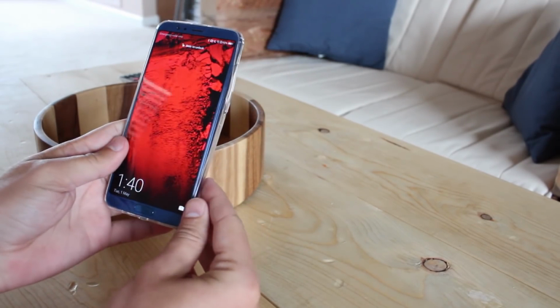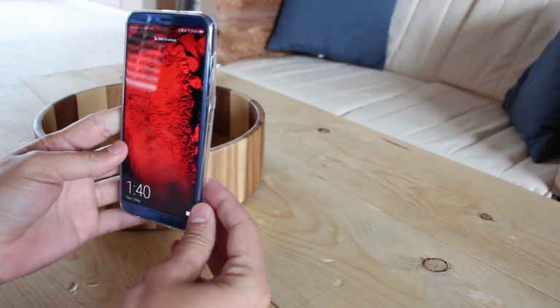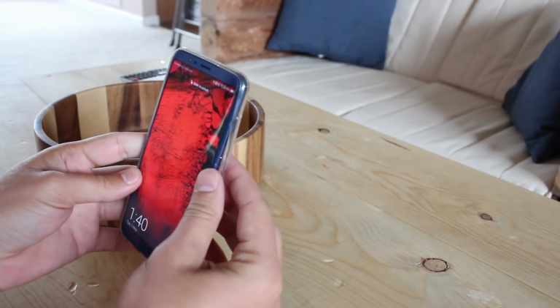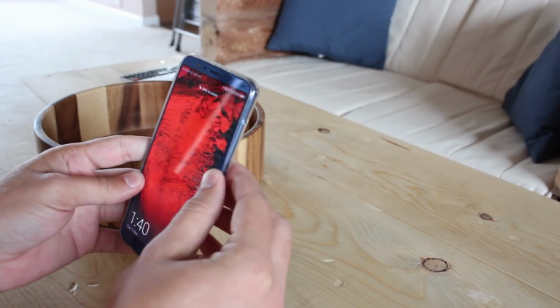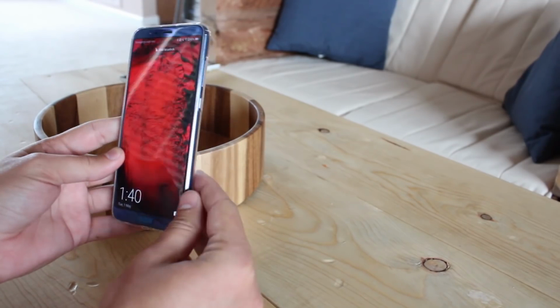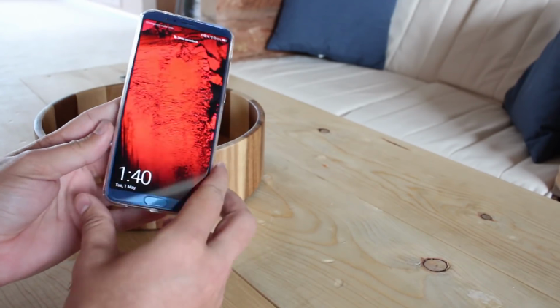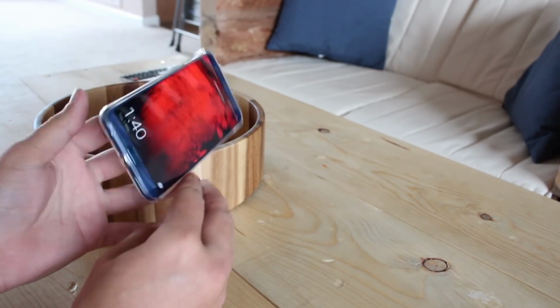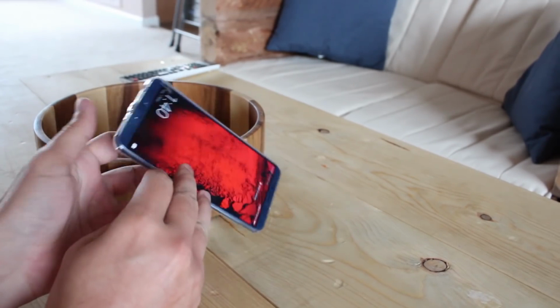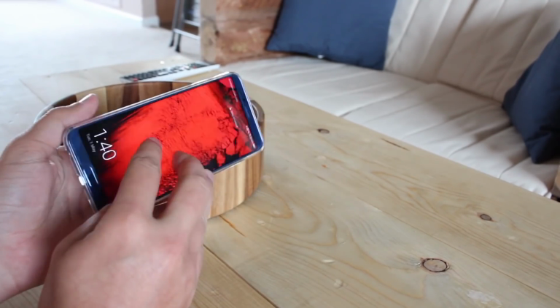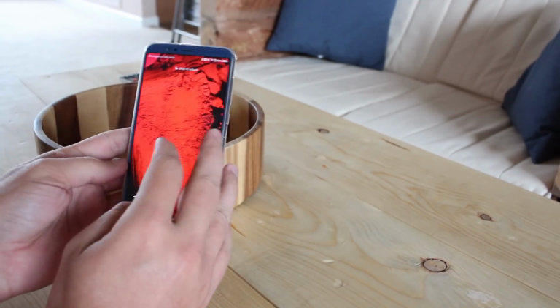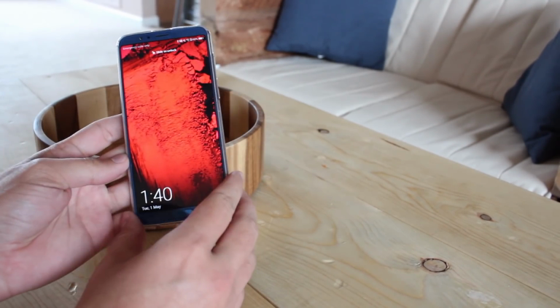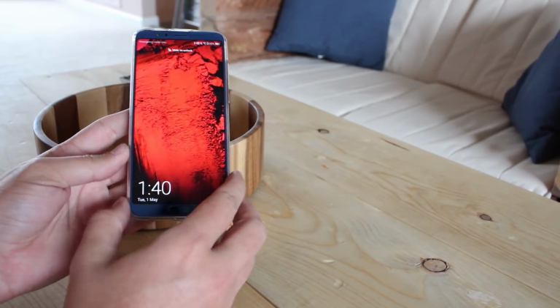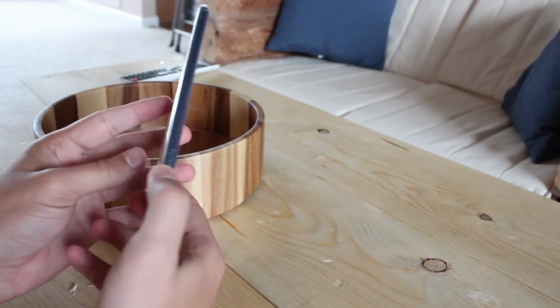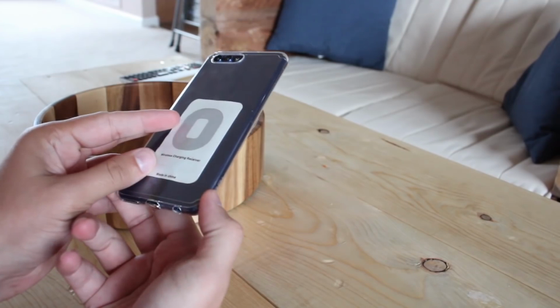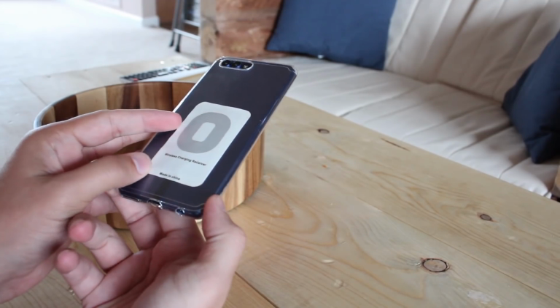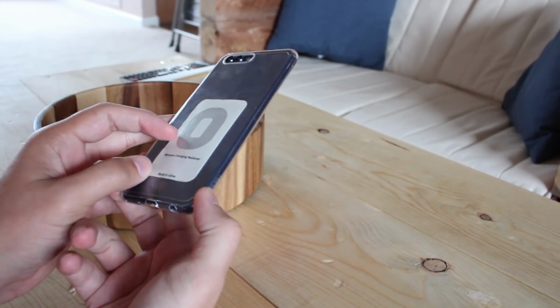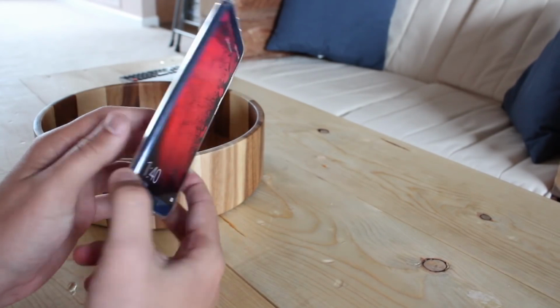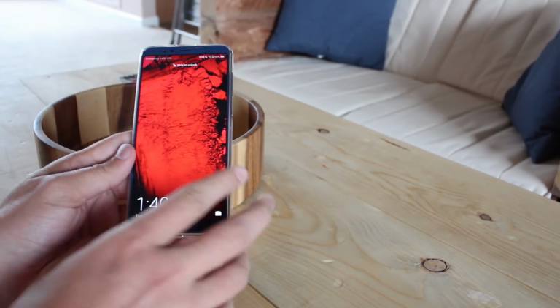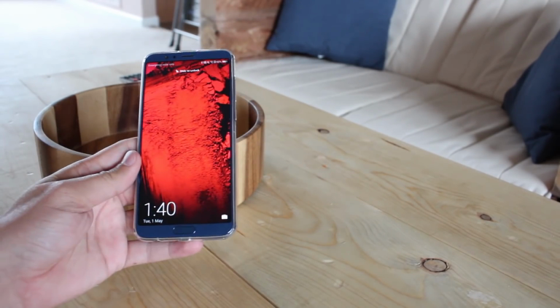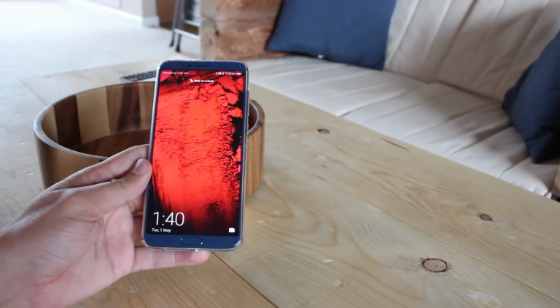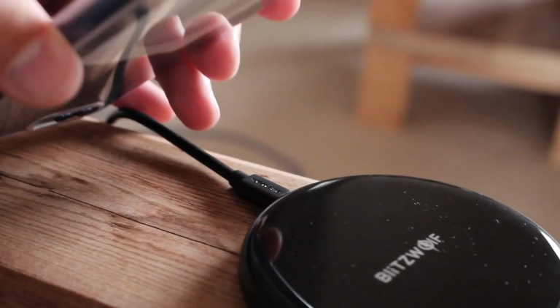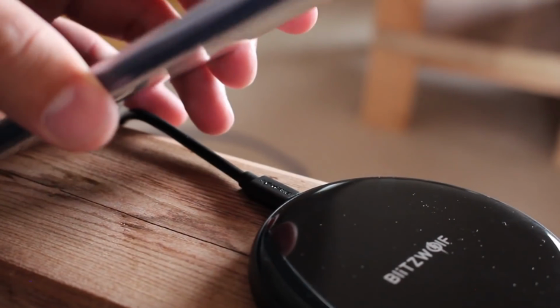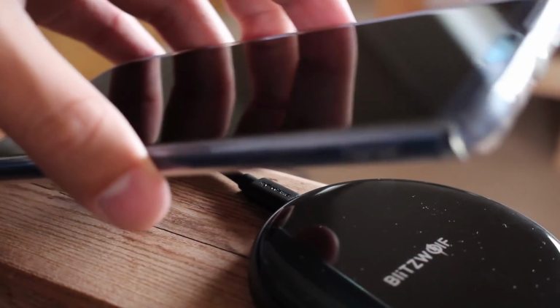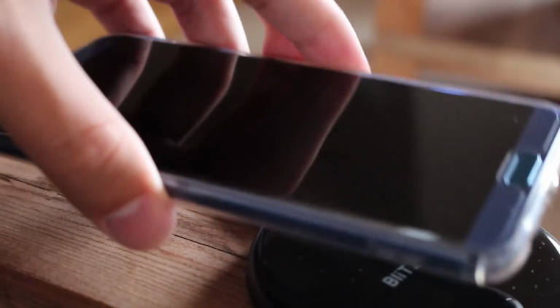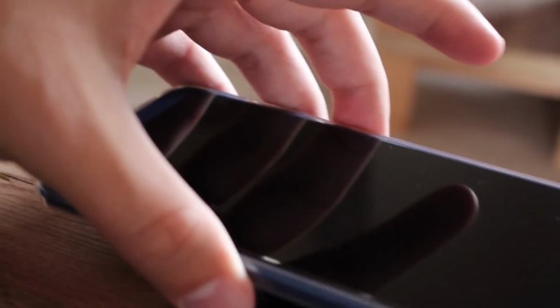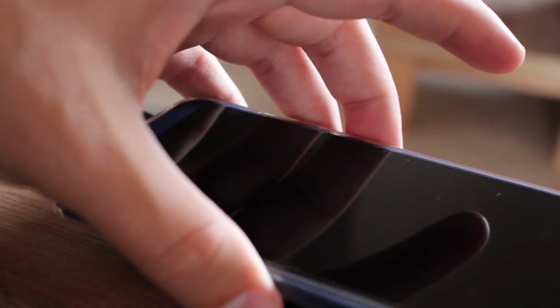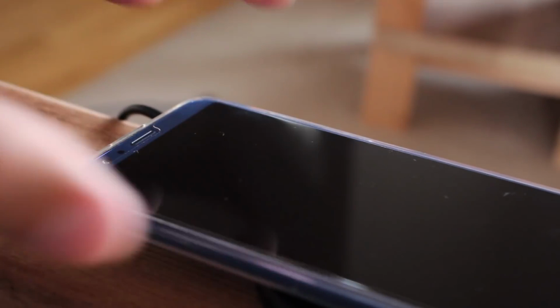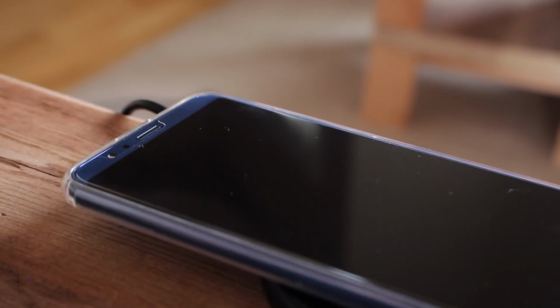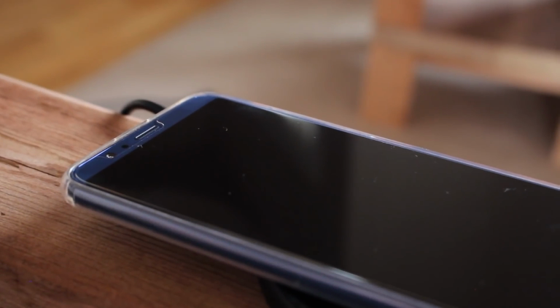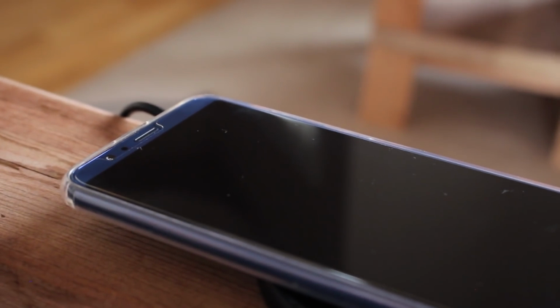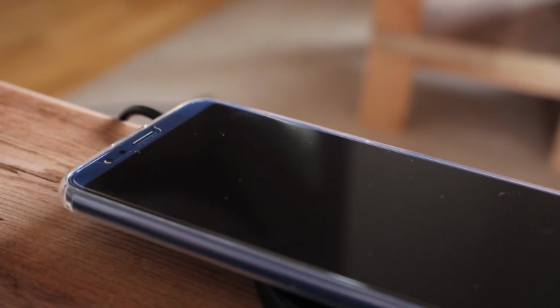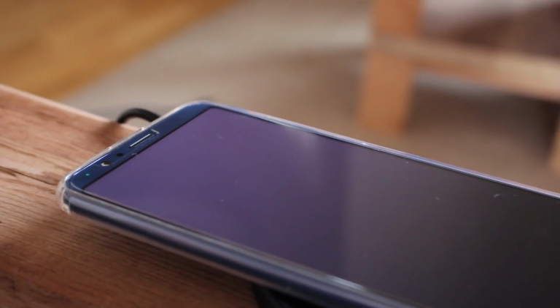The receiver is so thin that it can easily fit in my case without adding any bulk to the phone. Now let's test it out with this wireless charger. And it works.